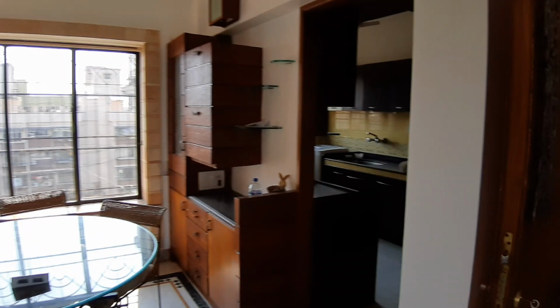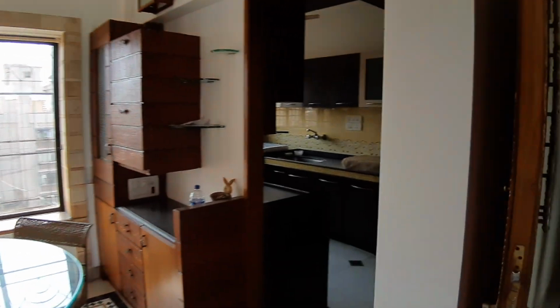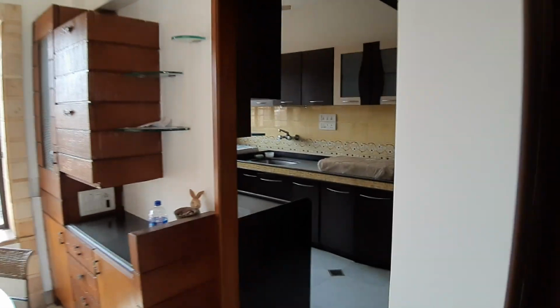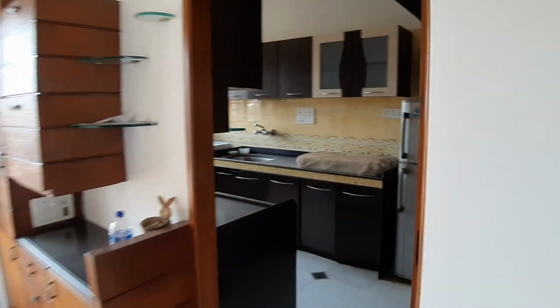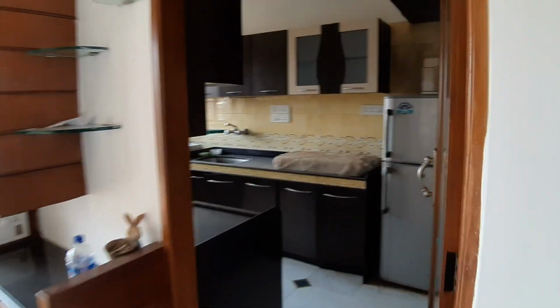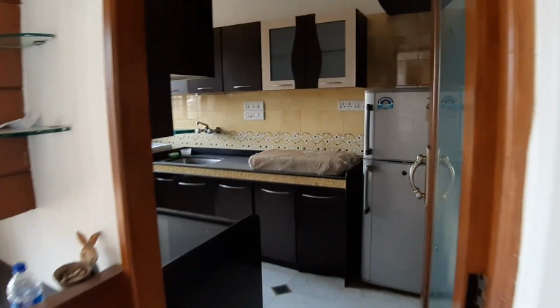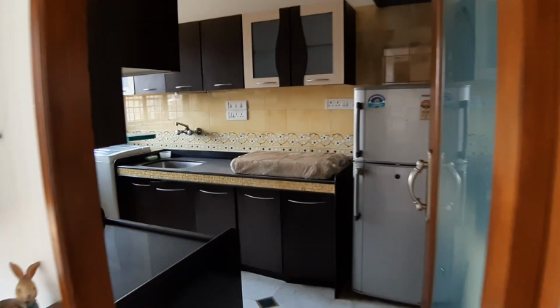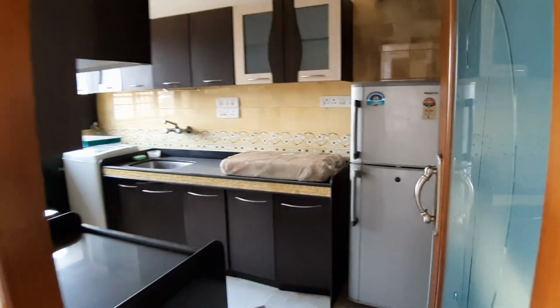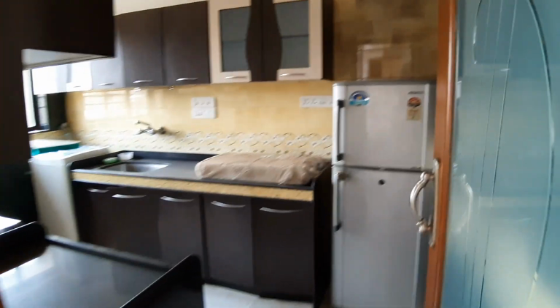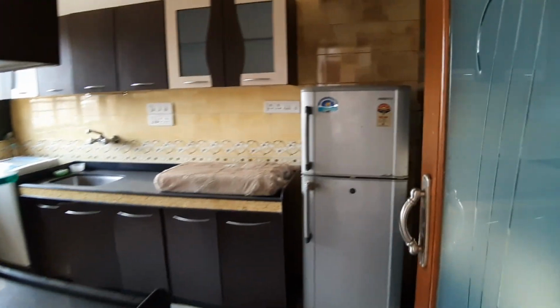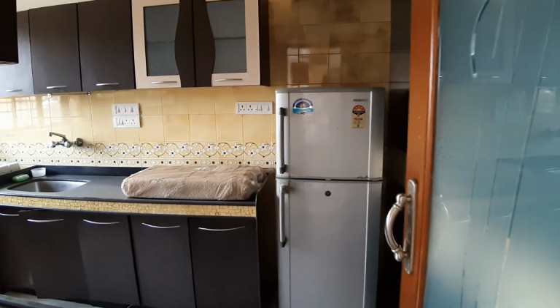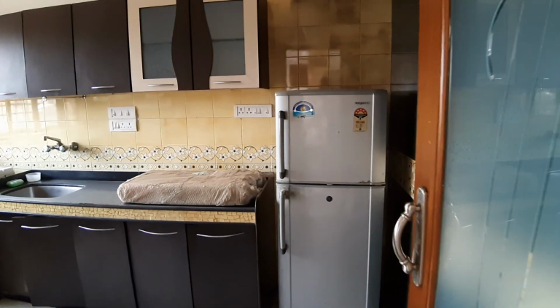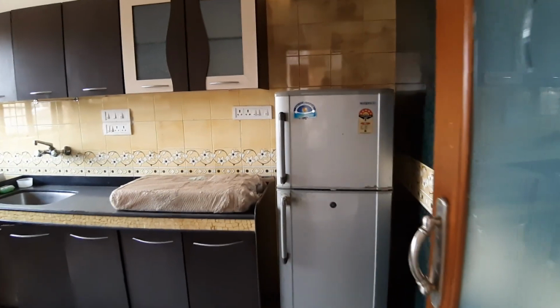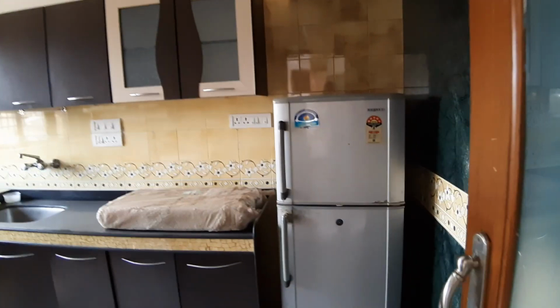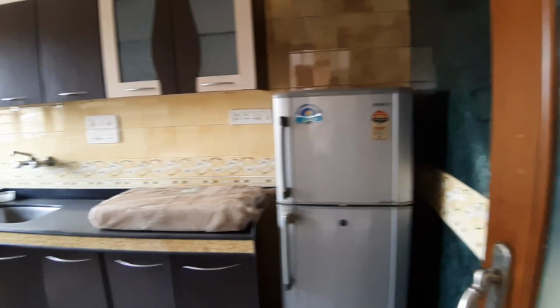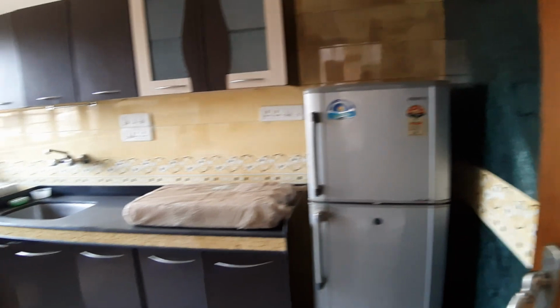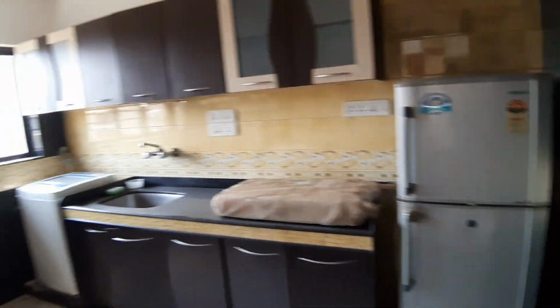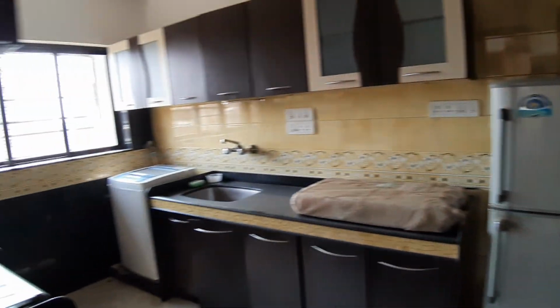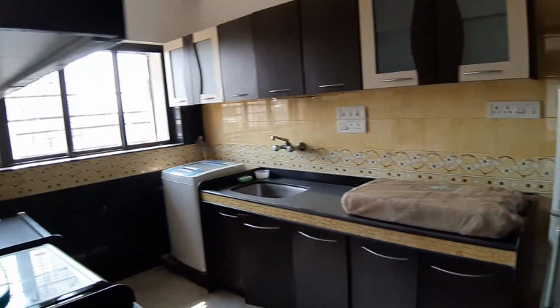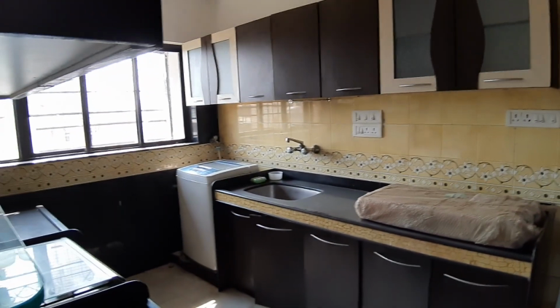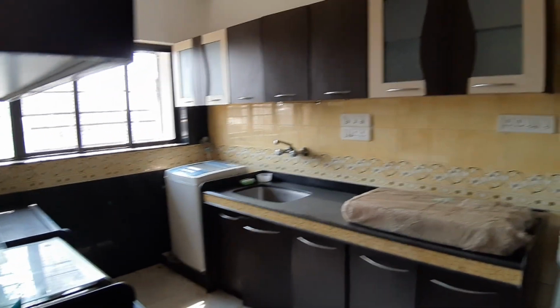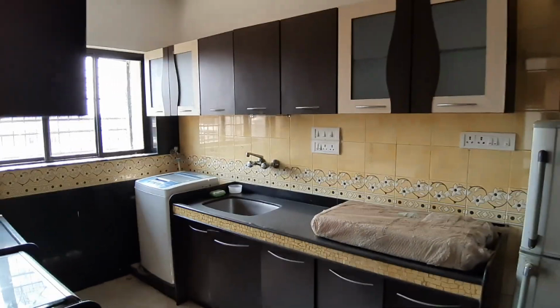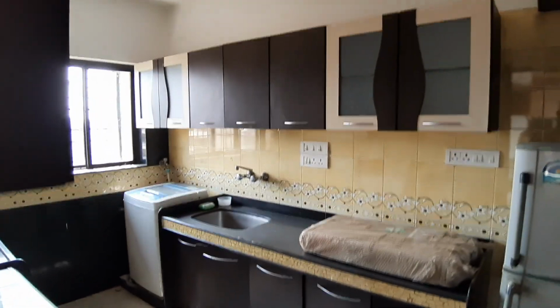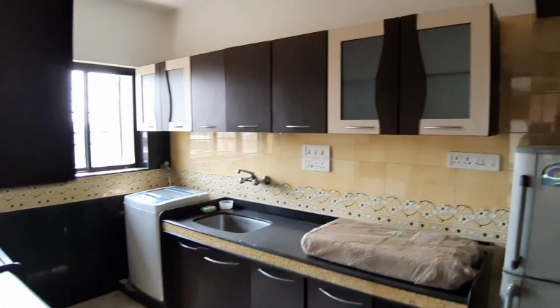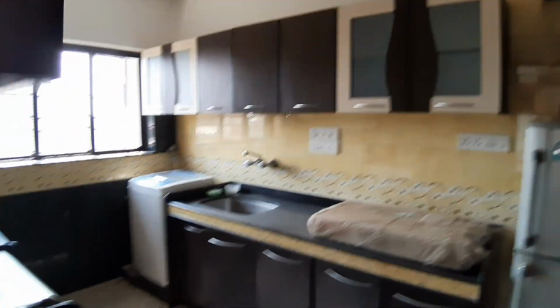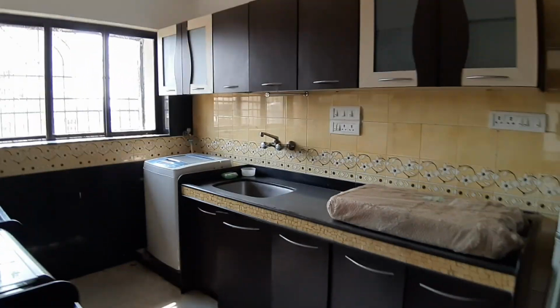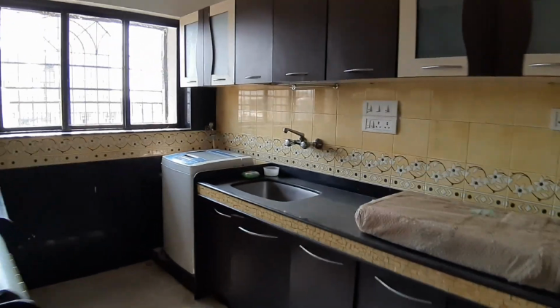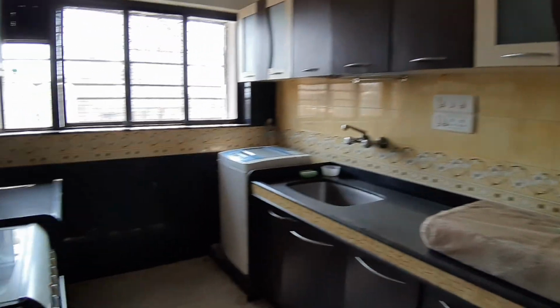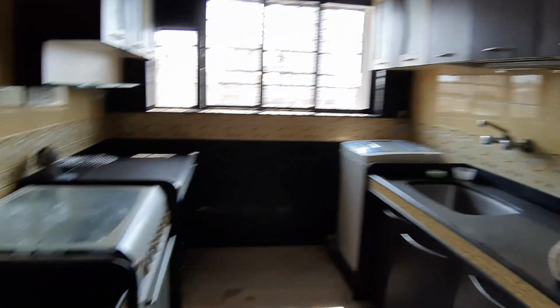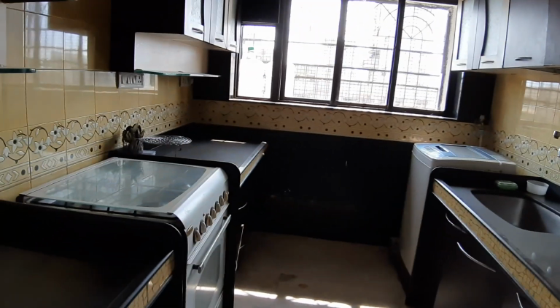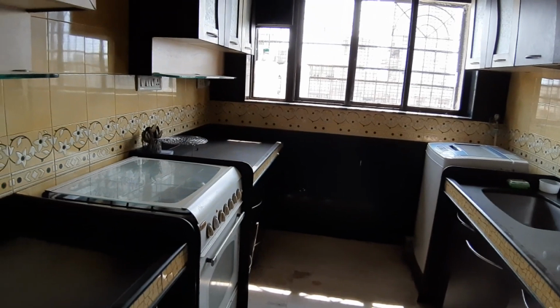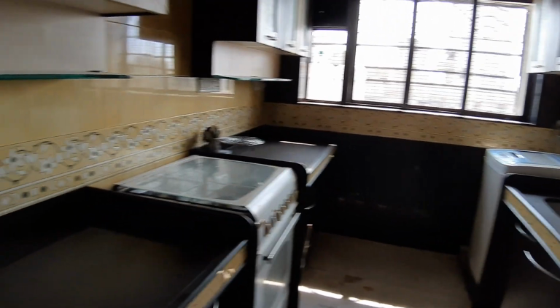That's the kitchen — fully equipped, fully furnished with electronics as well: washing machine, fridge, and a lot of space available.